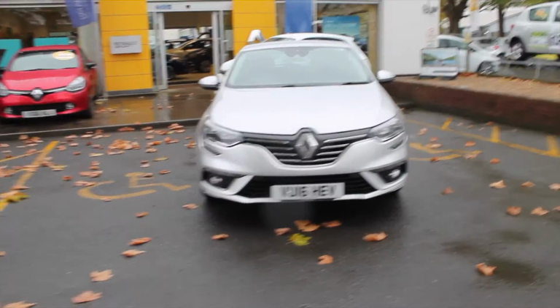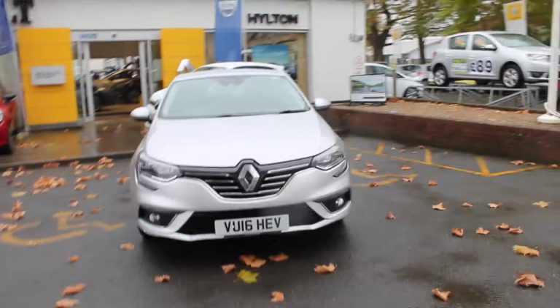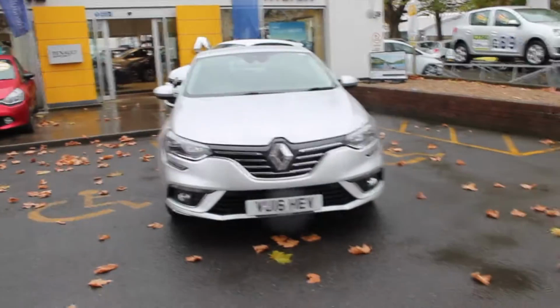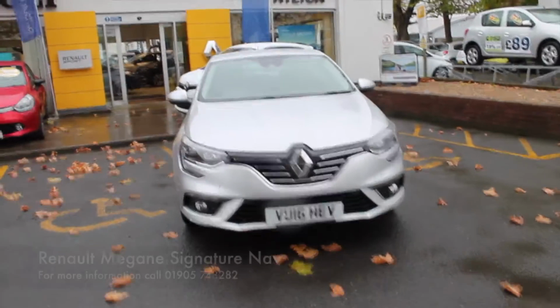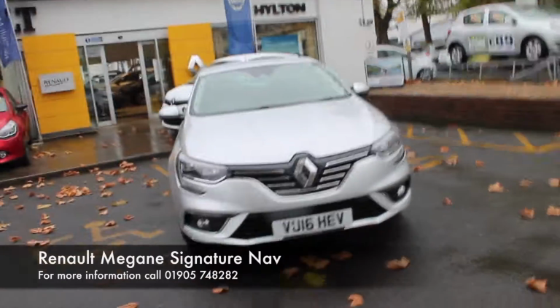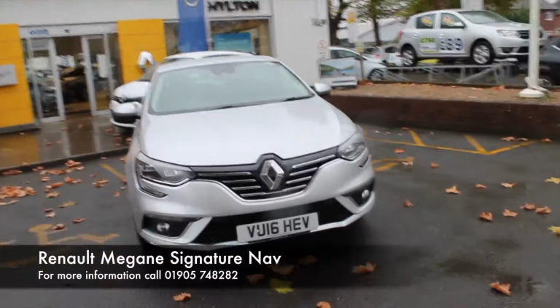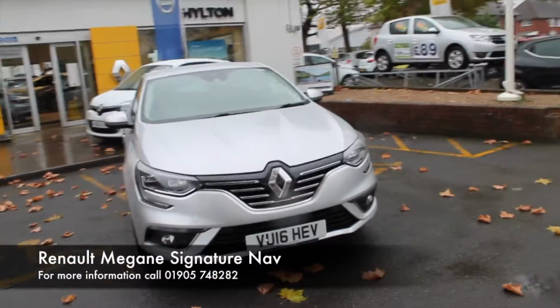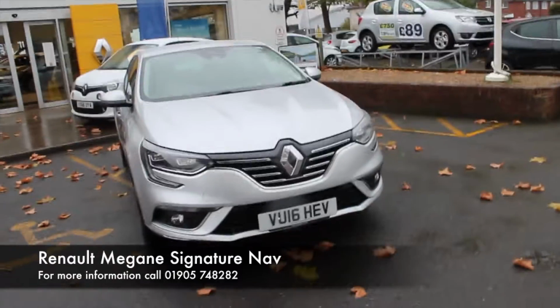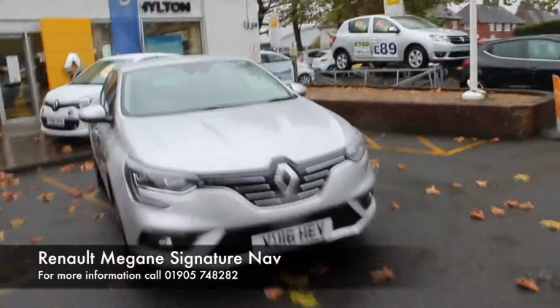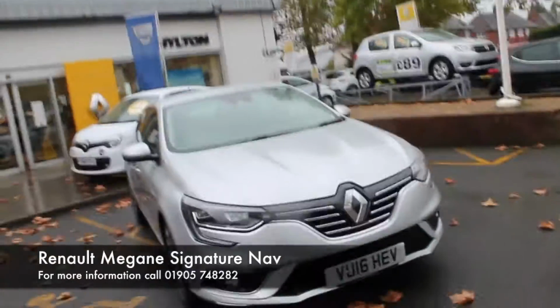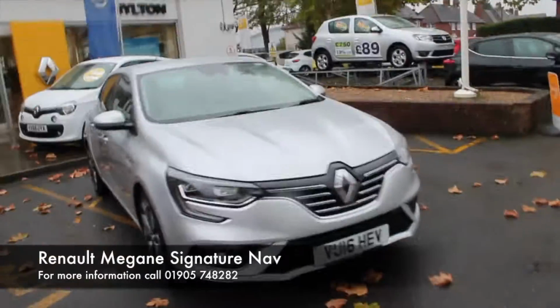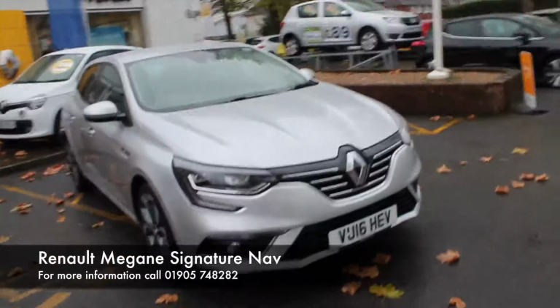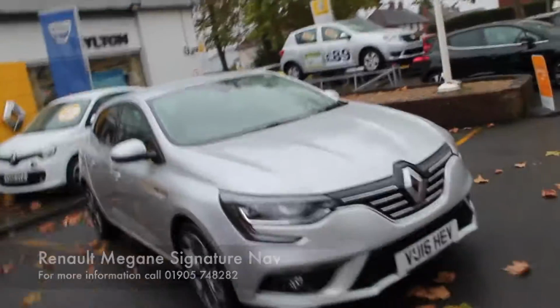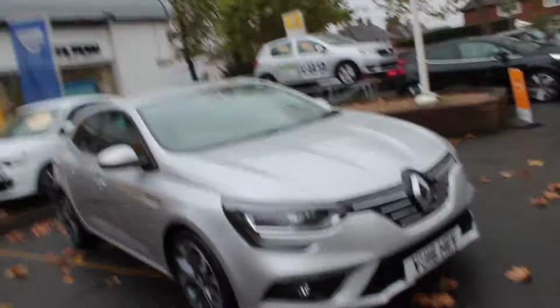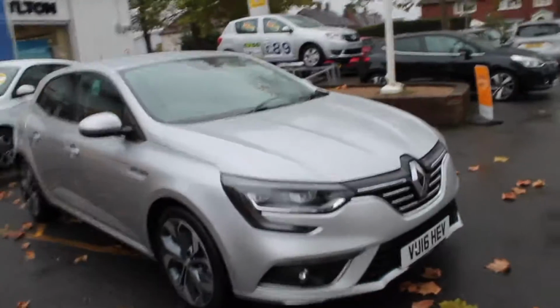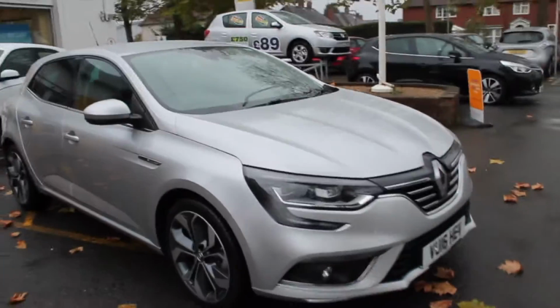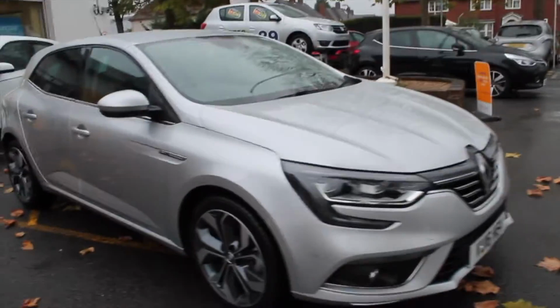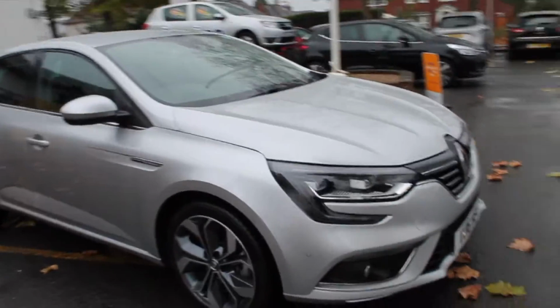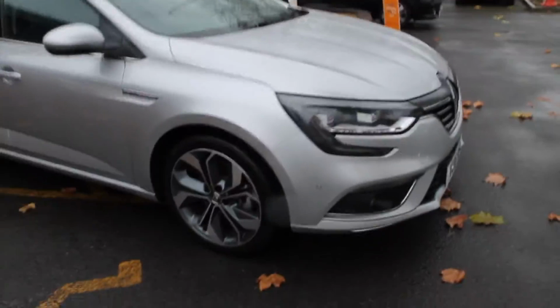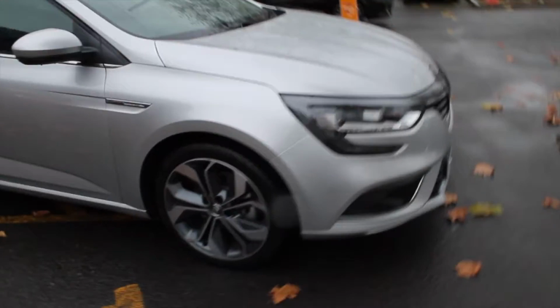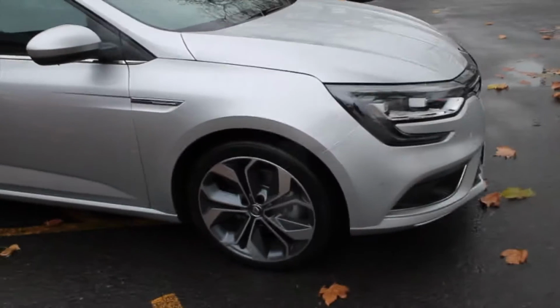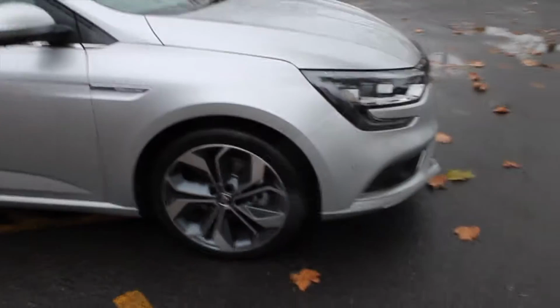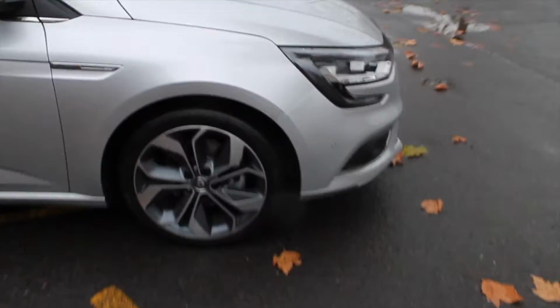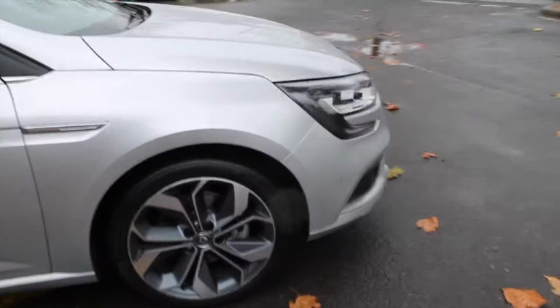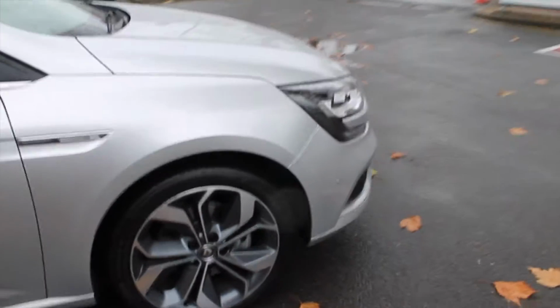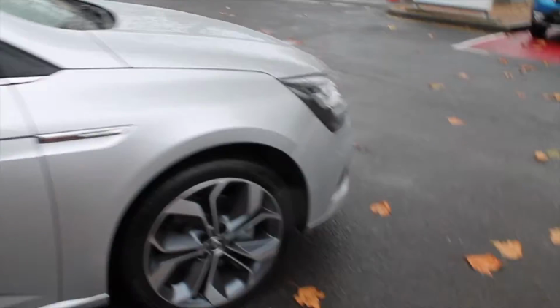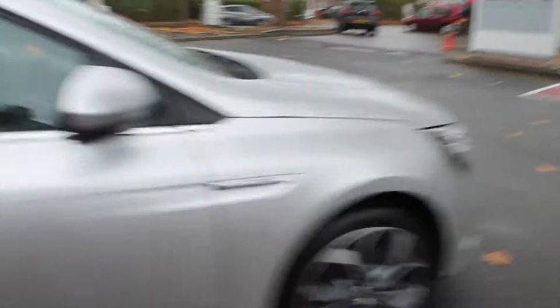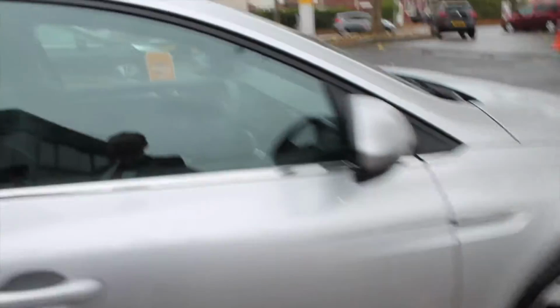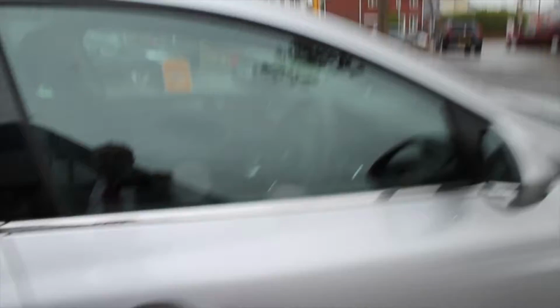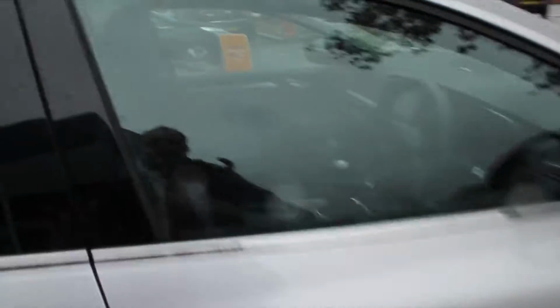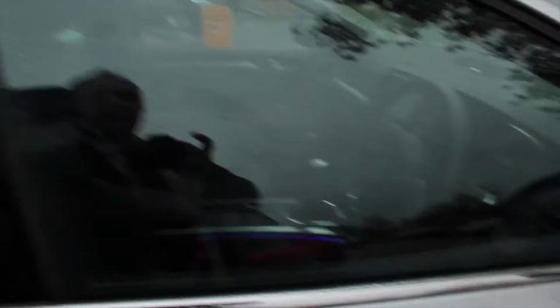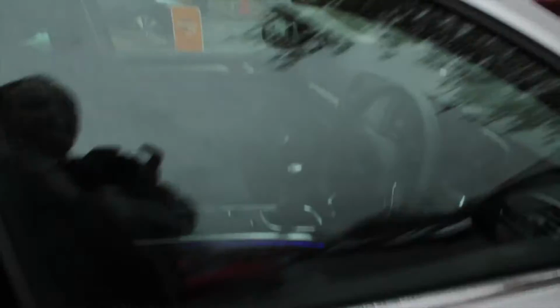Welcome to Hills for Renault. Today we have a 16-plate Renault Megane Signature Nav. There are 18-inch alloys. Take a look inside.